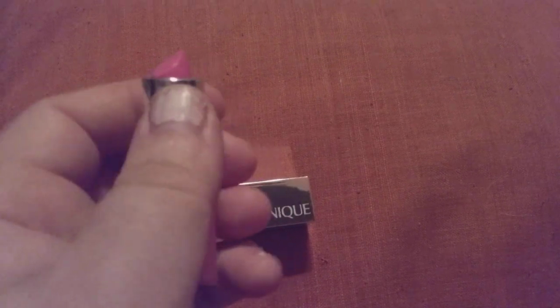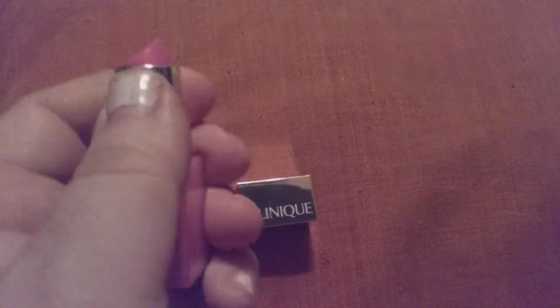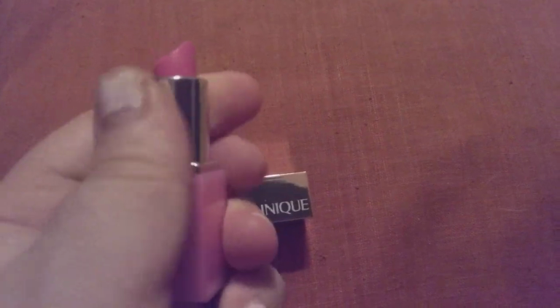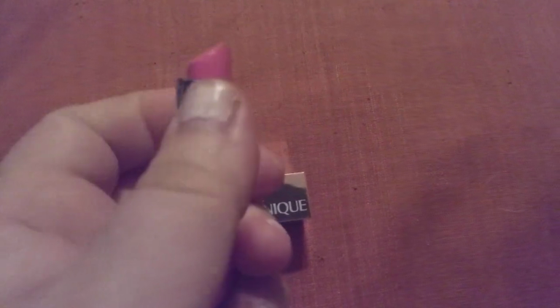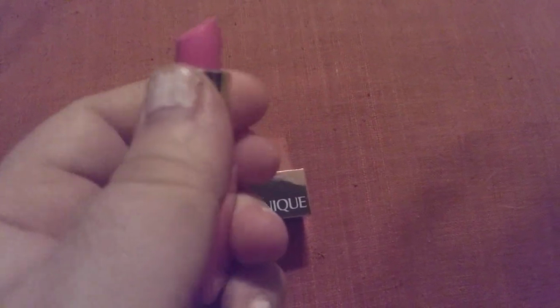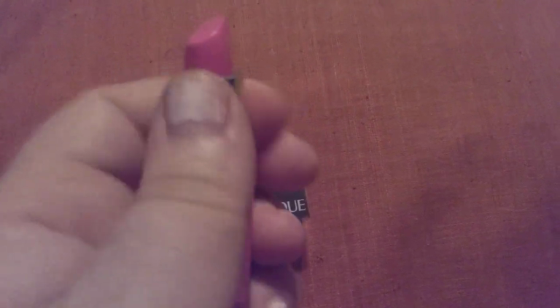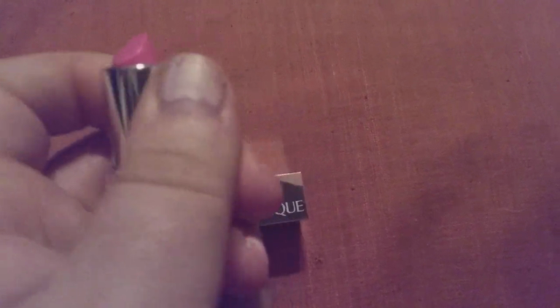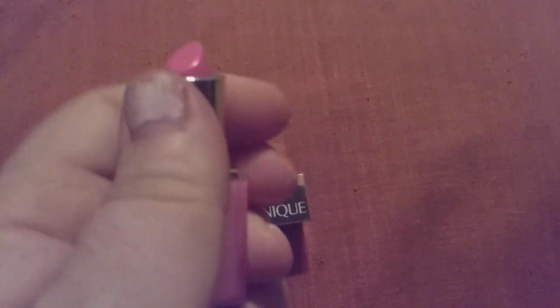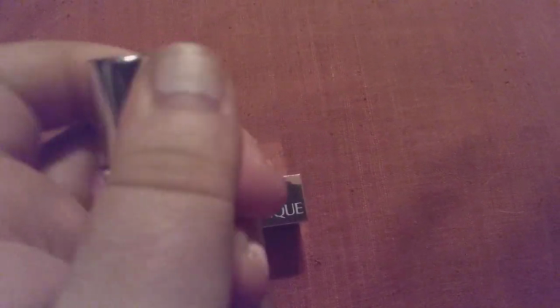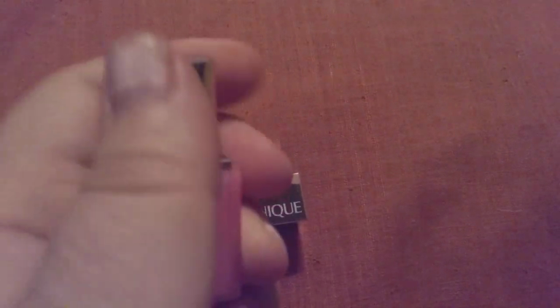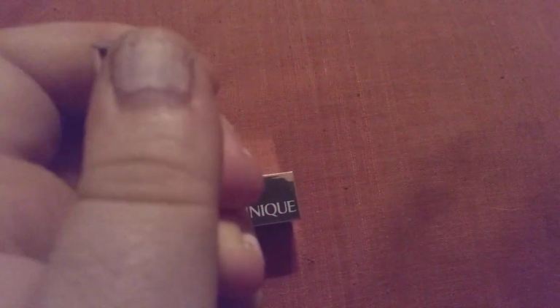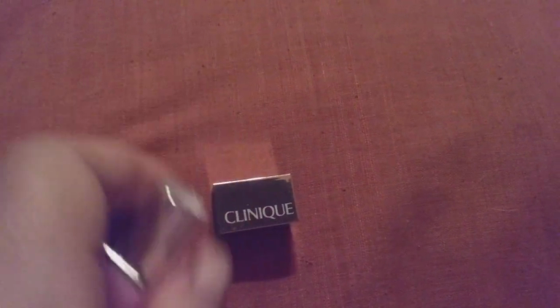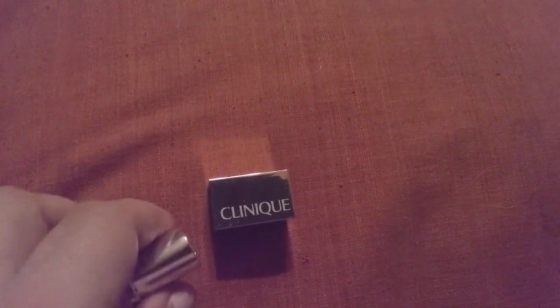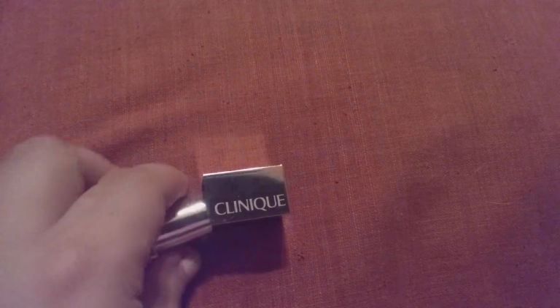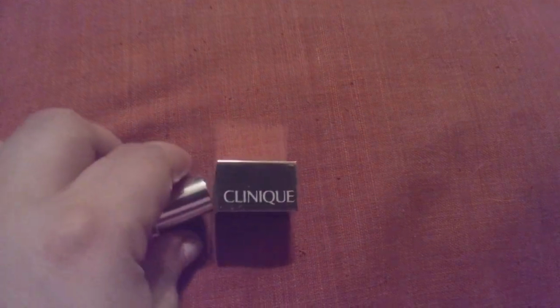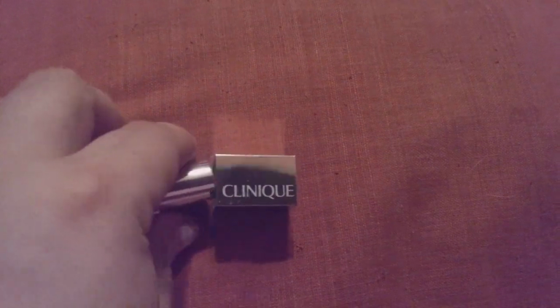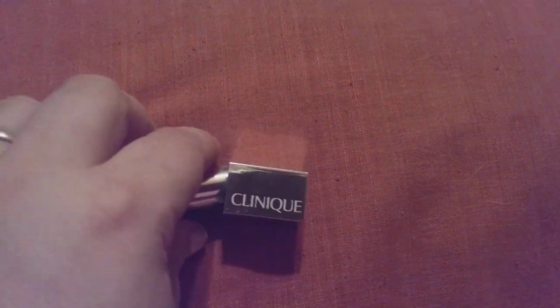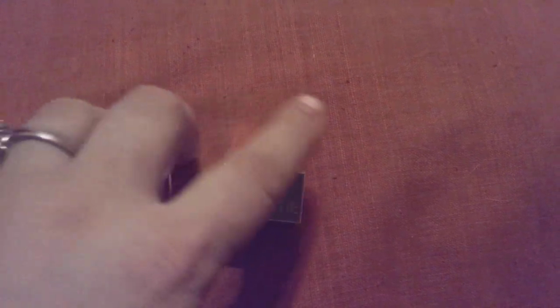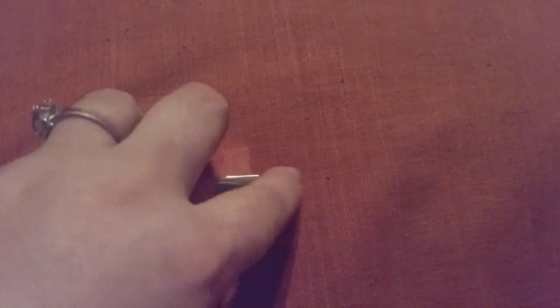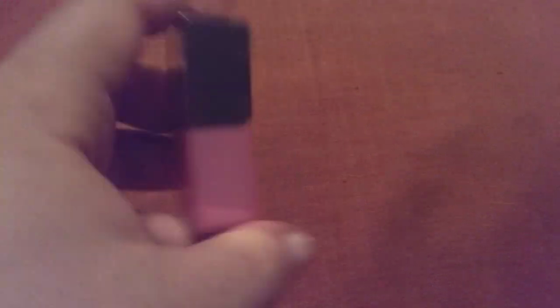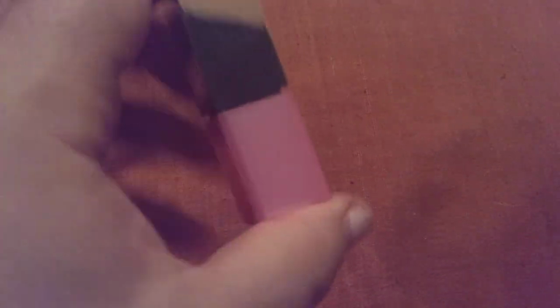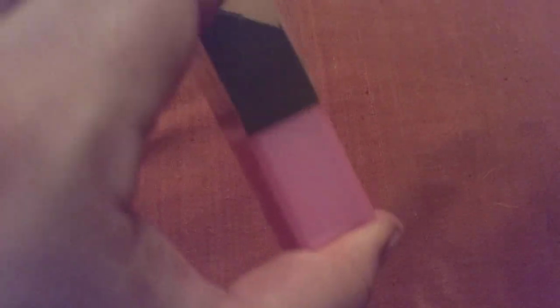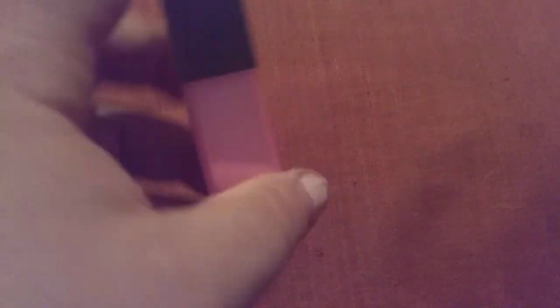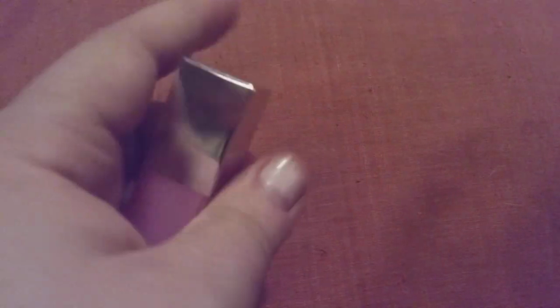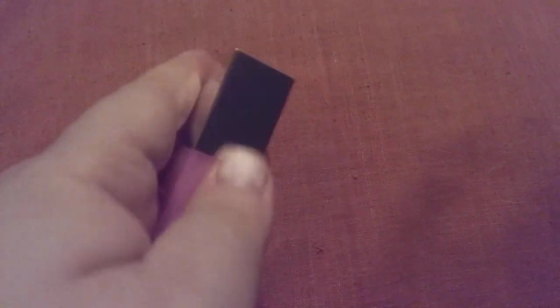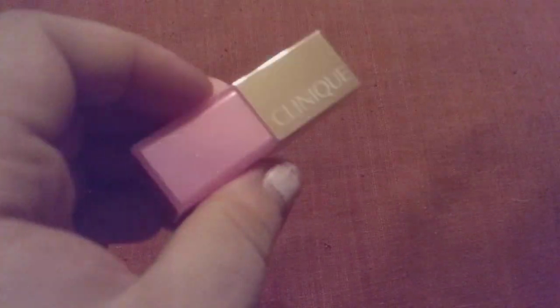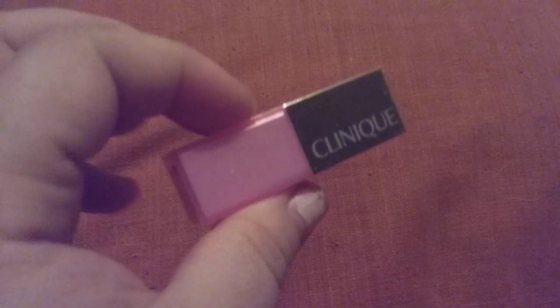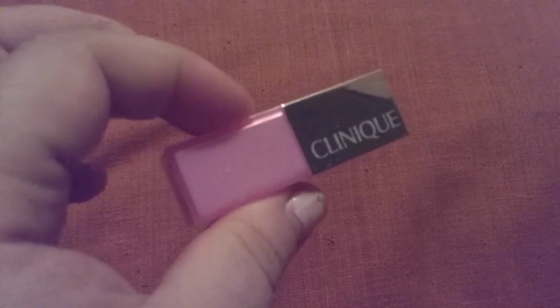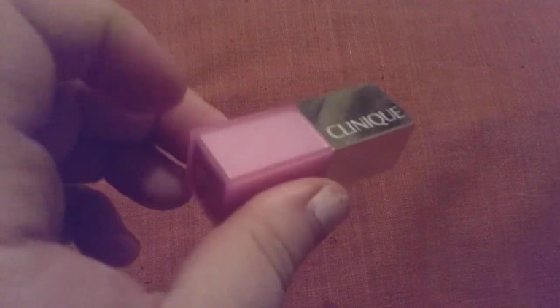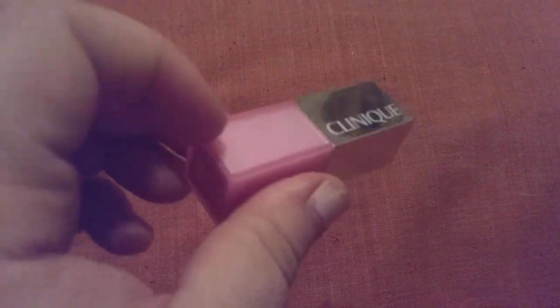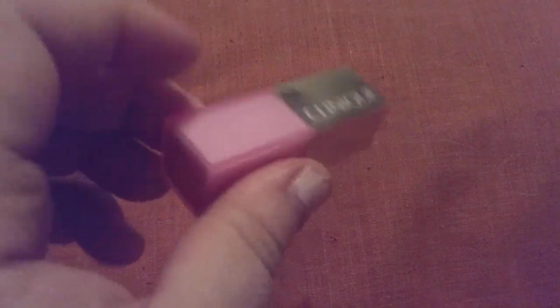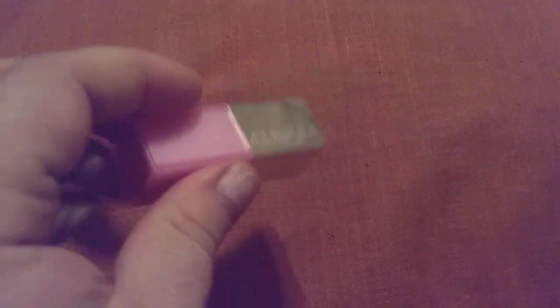I got this one in the mail and it's just a little over two inches tall. Travel is really easy — push down snaps. Color is light pink, as the container is.